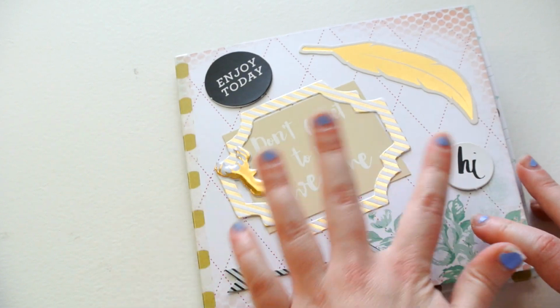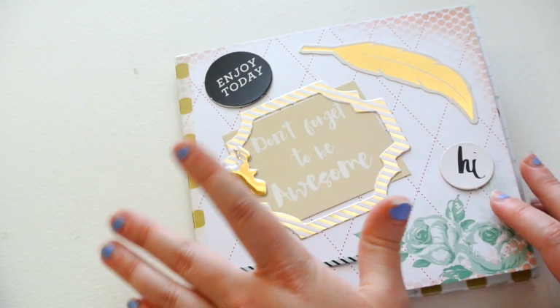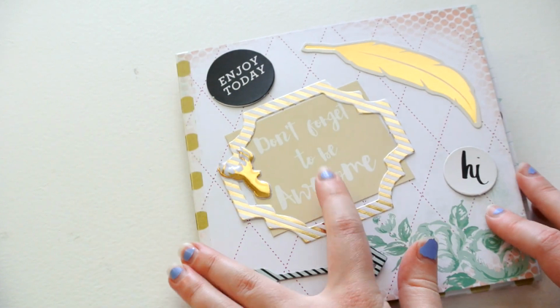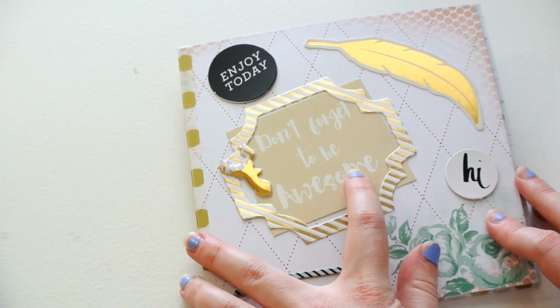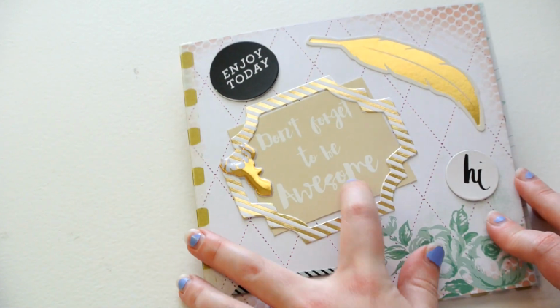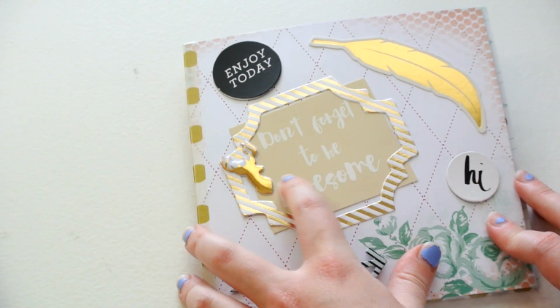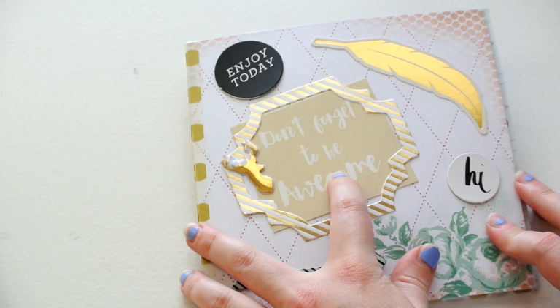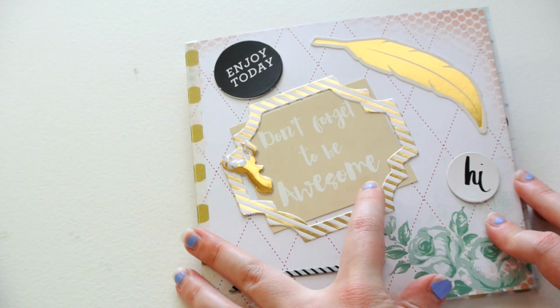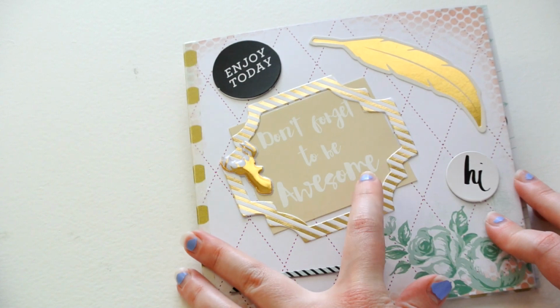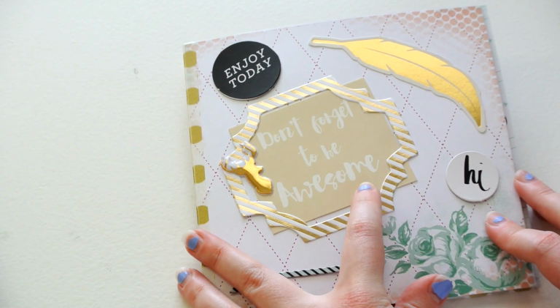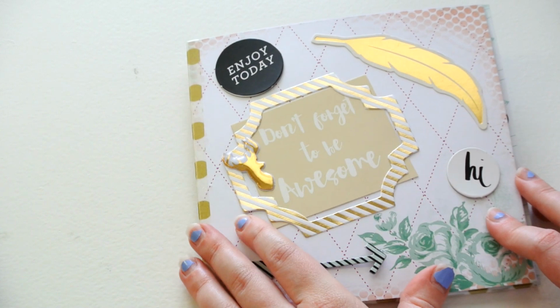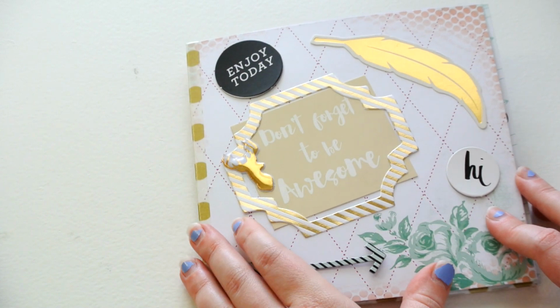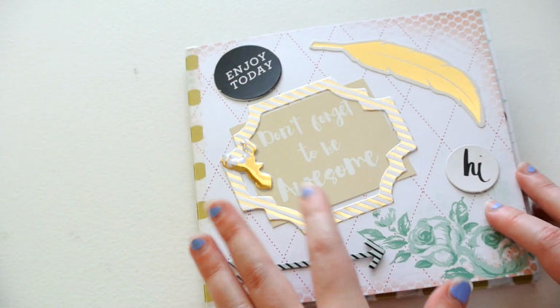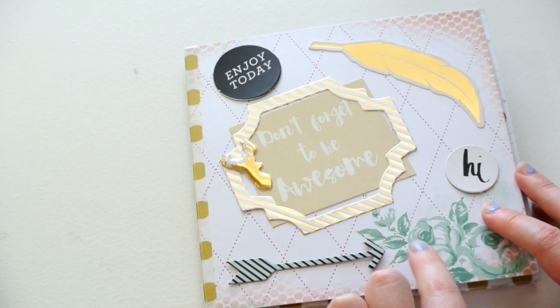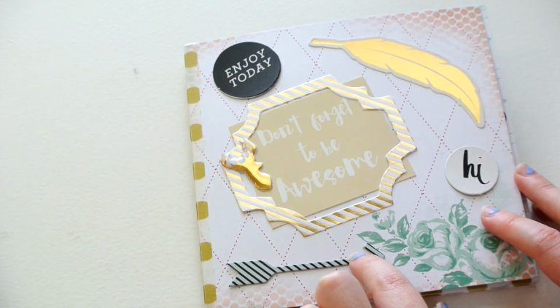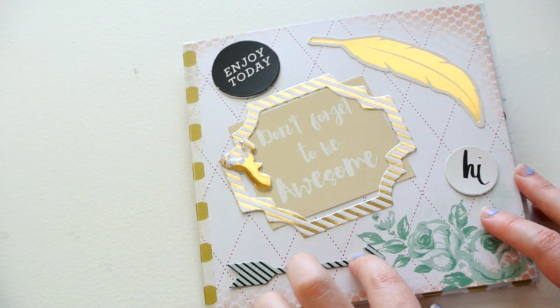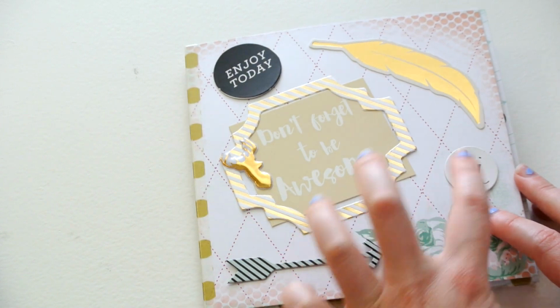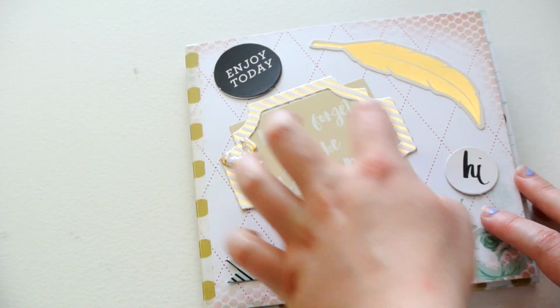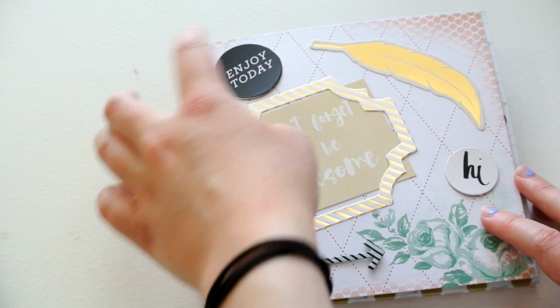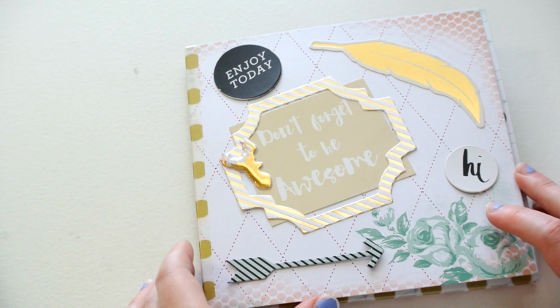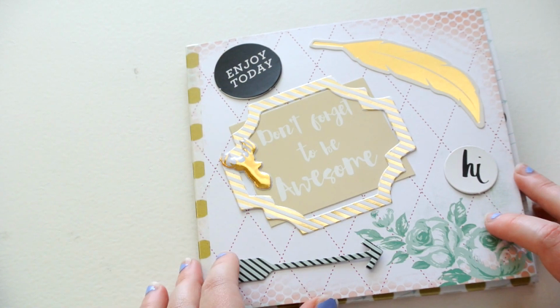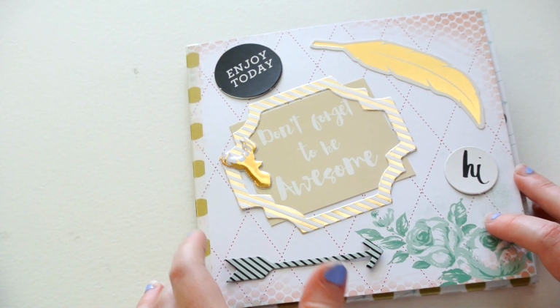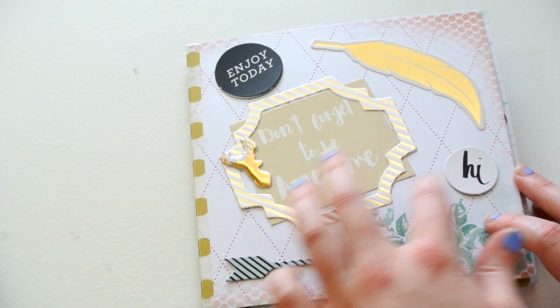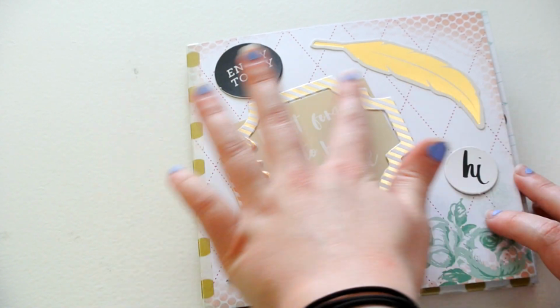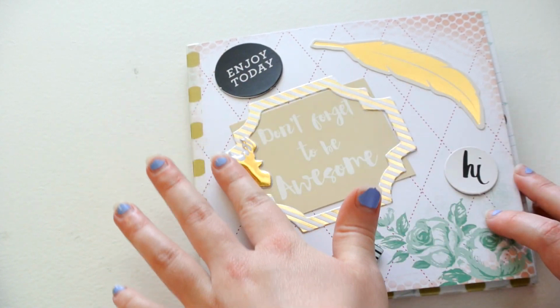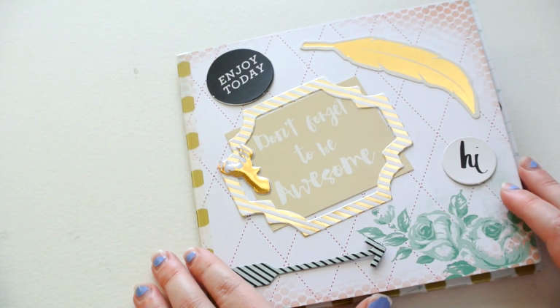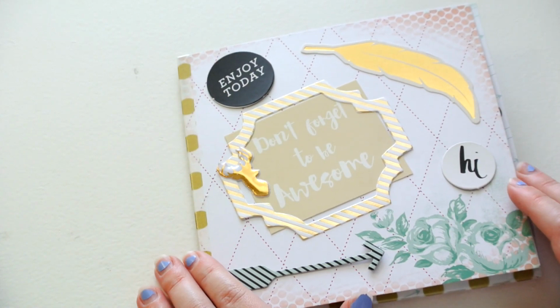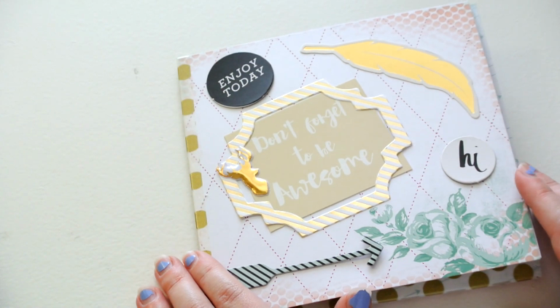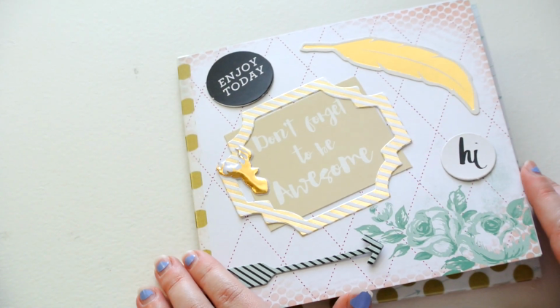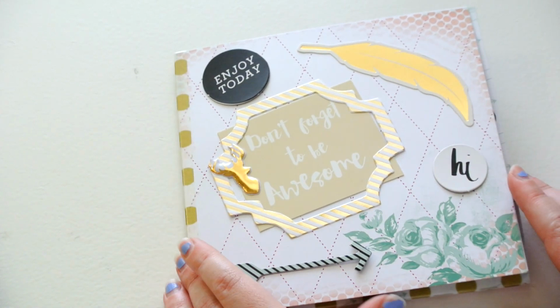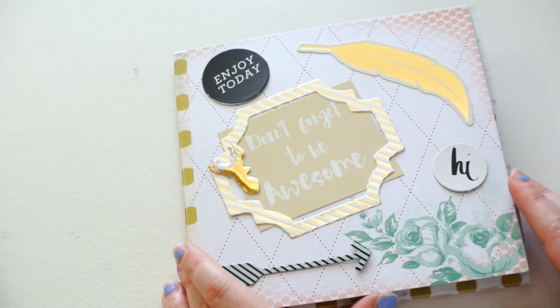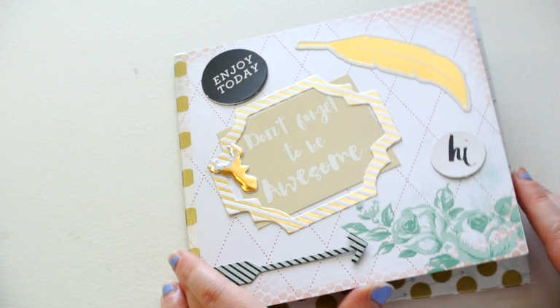I just put the cover — I used this little cutout from another scrapbooking set I had, and then I used some Heidi Swap chipboard pieces as well as some other miscellaneous things from my collection.